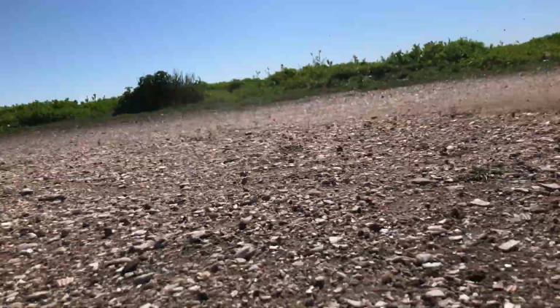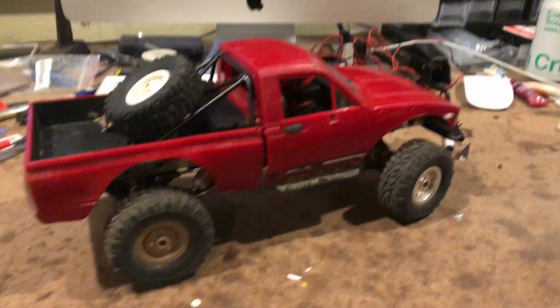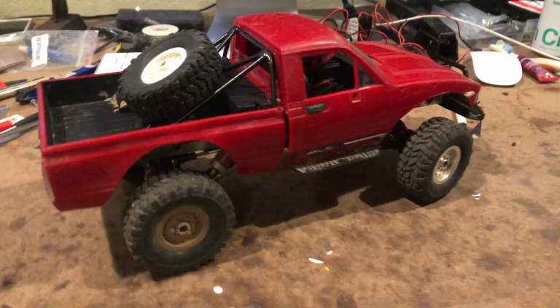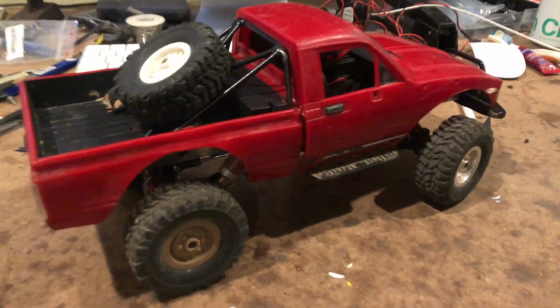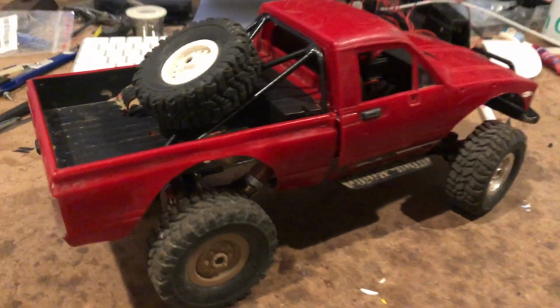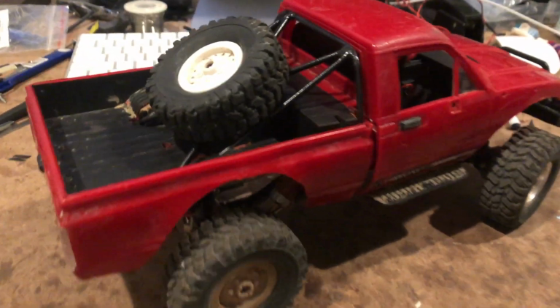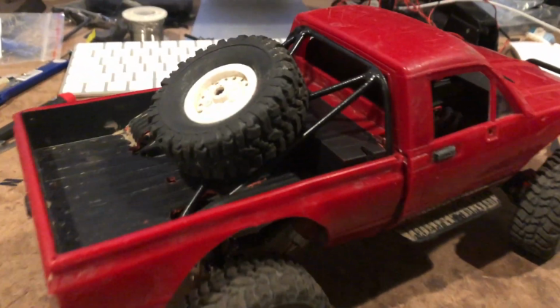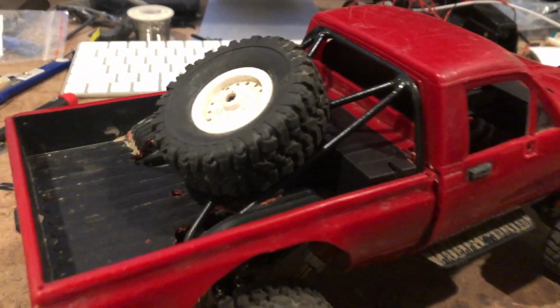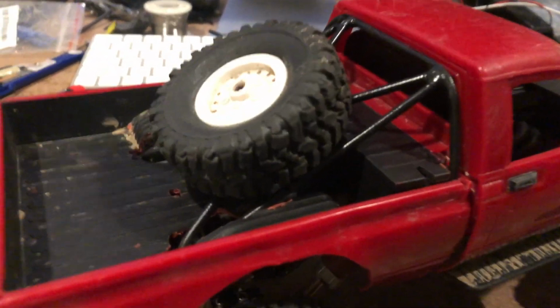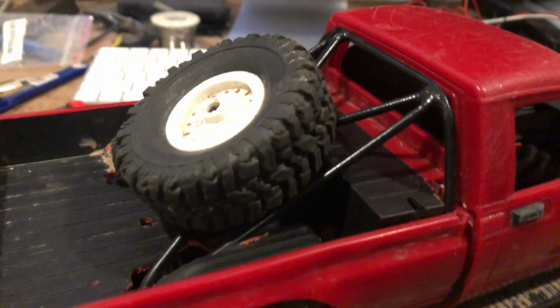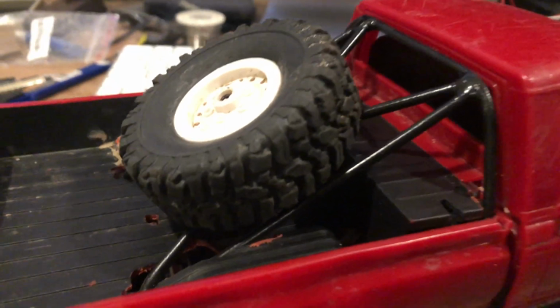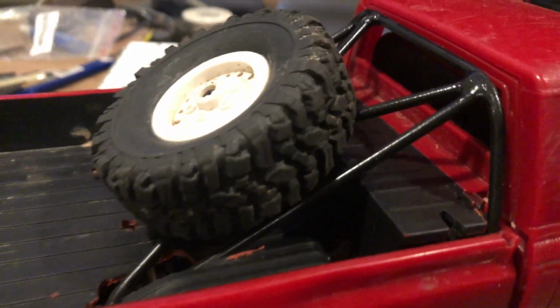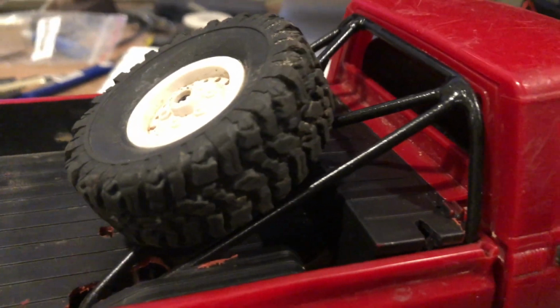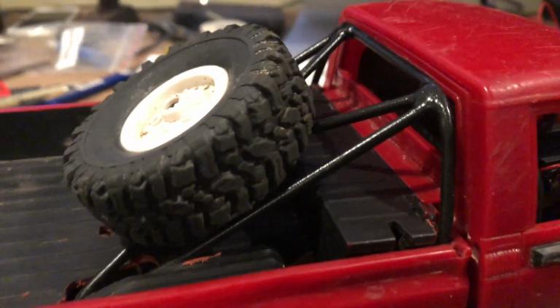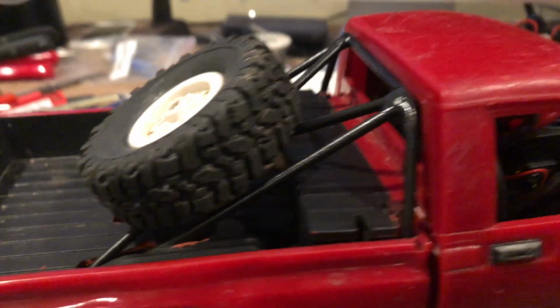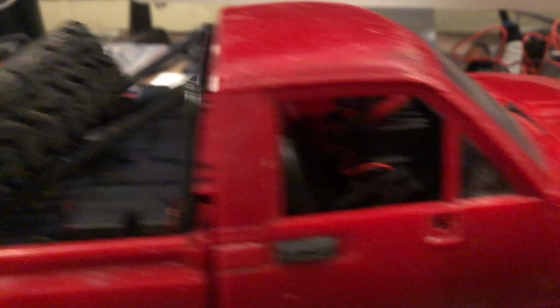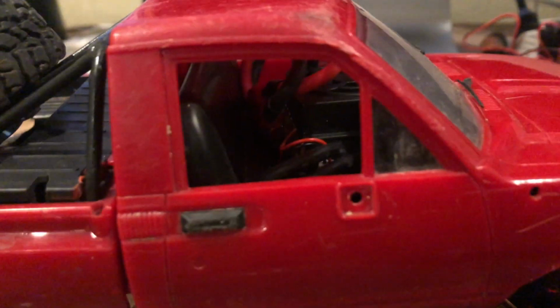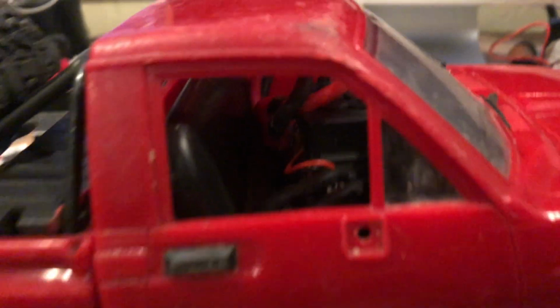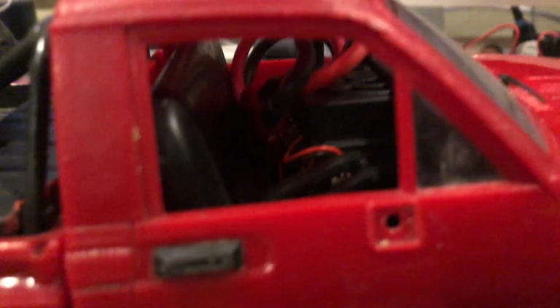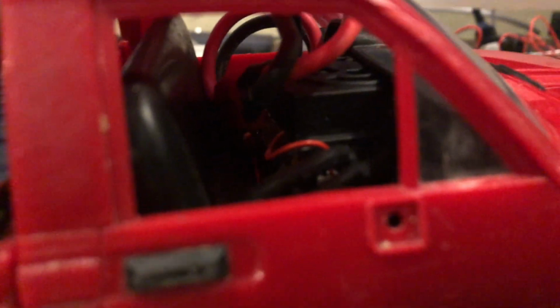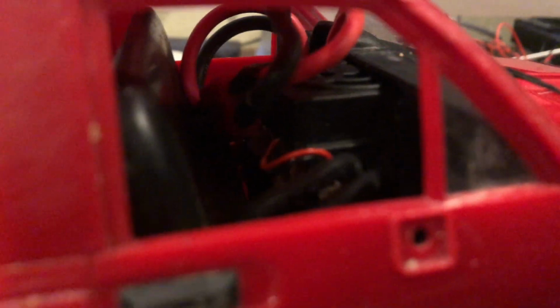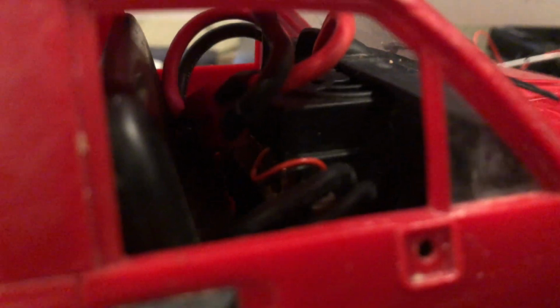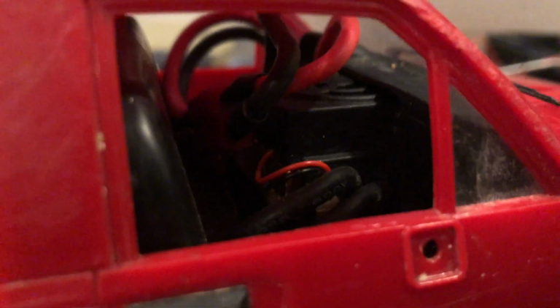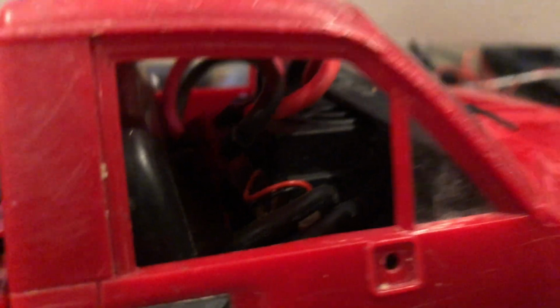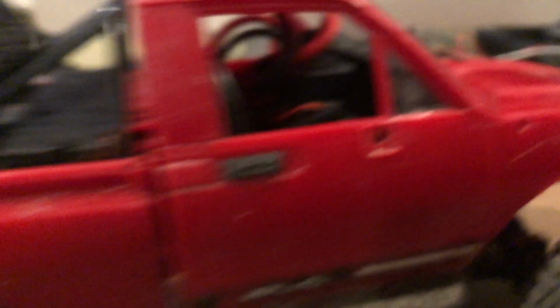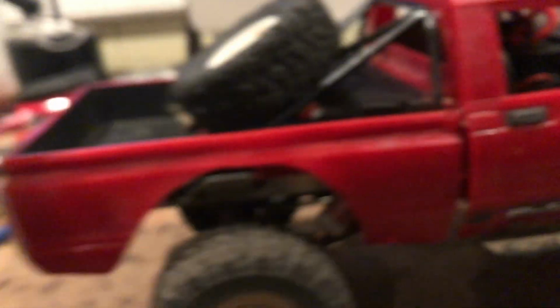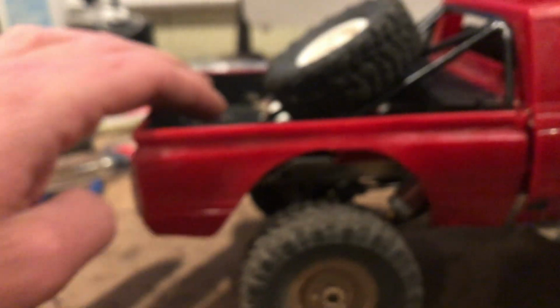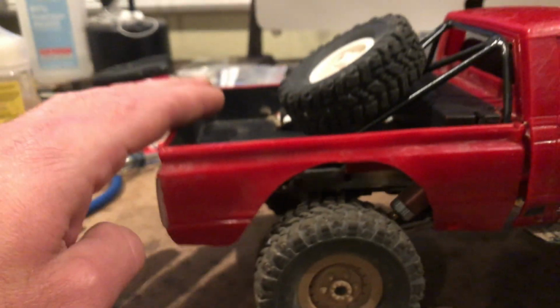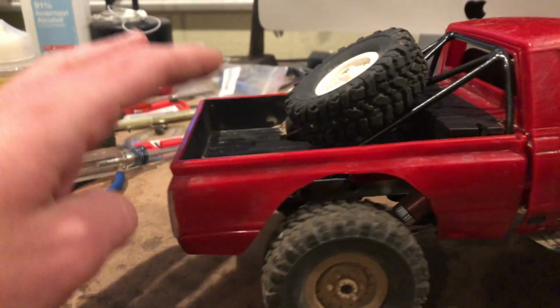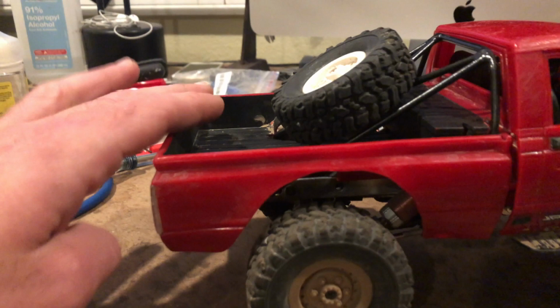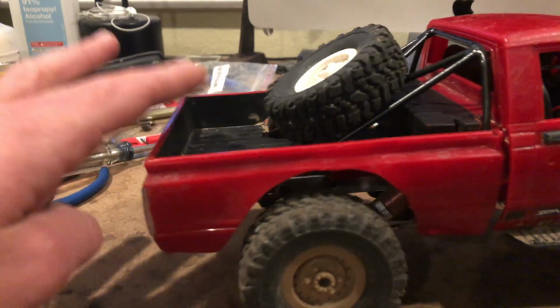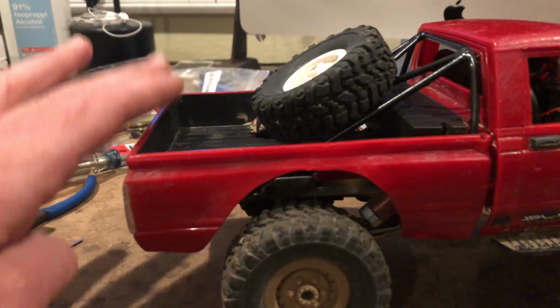What's up guys, made some changes to the truck — I've got a roll cage on it, mounted the ESC inside, and put some lighter springs in it.